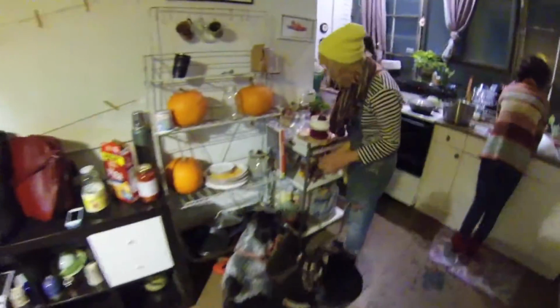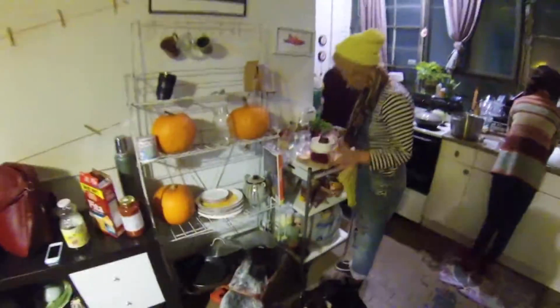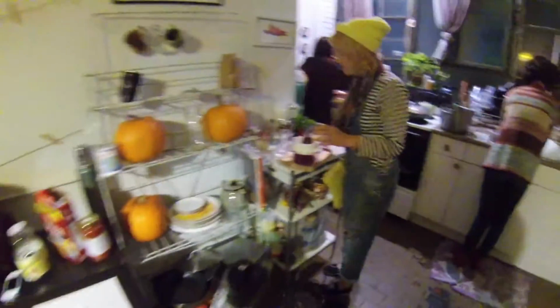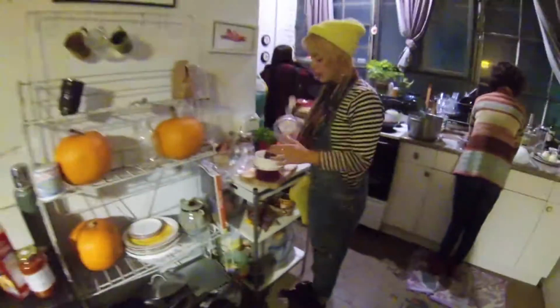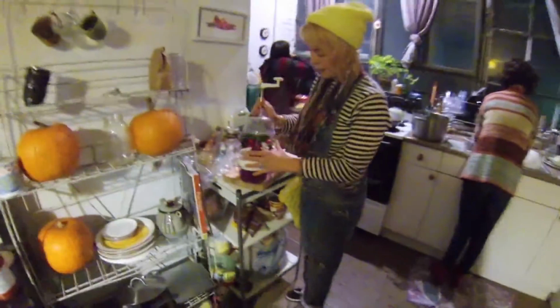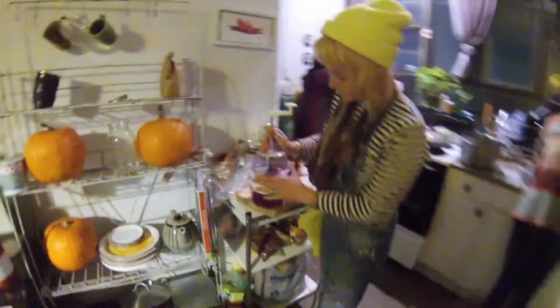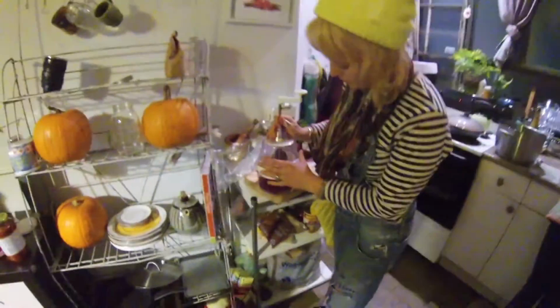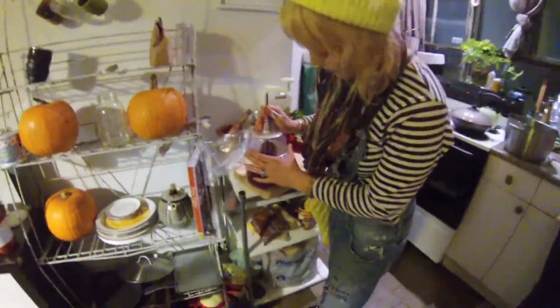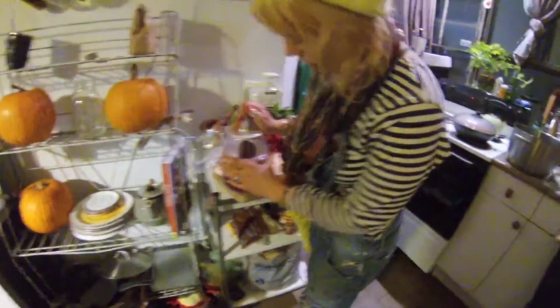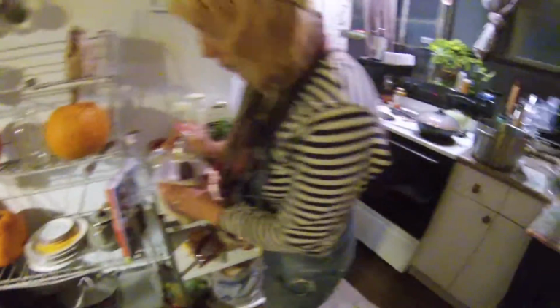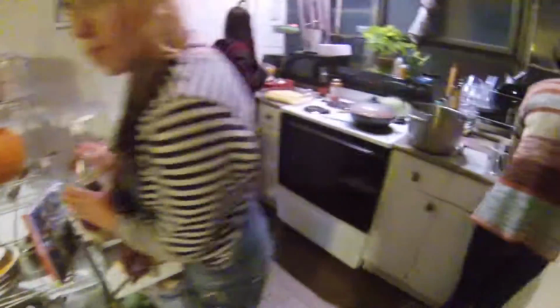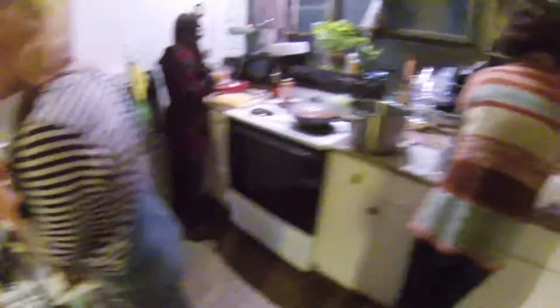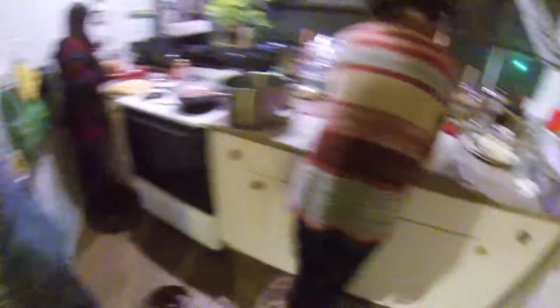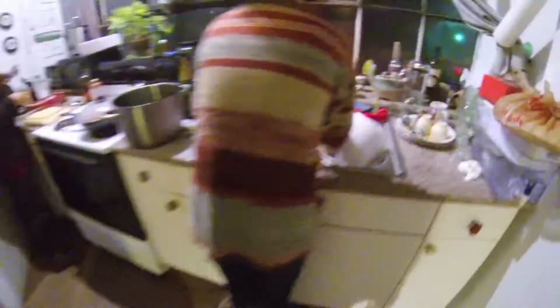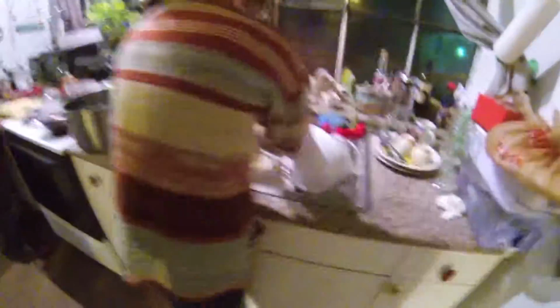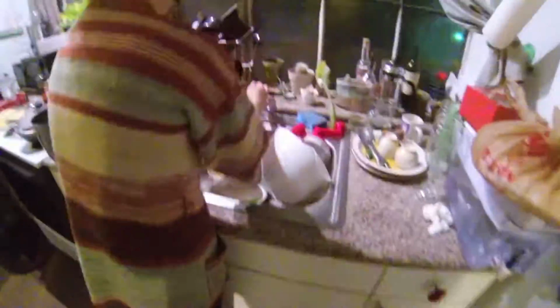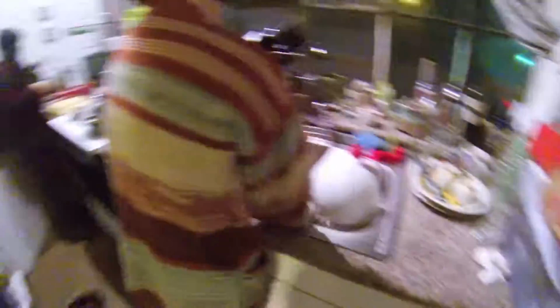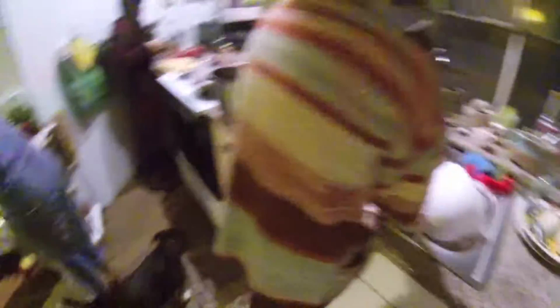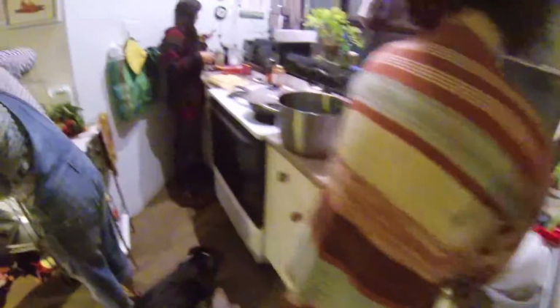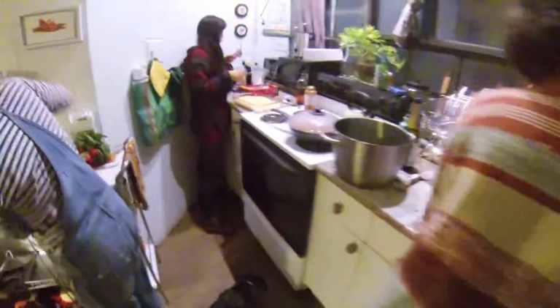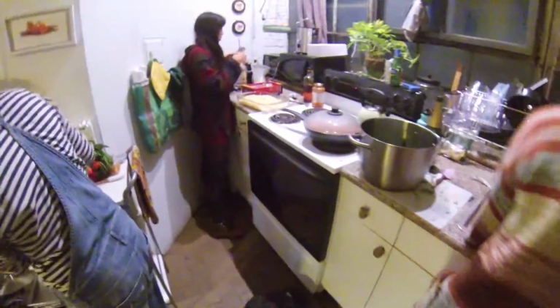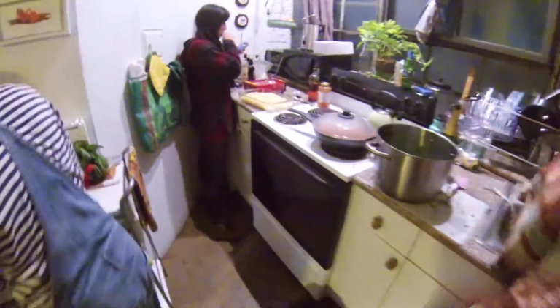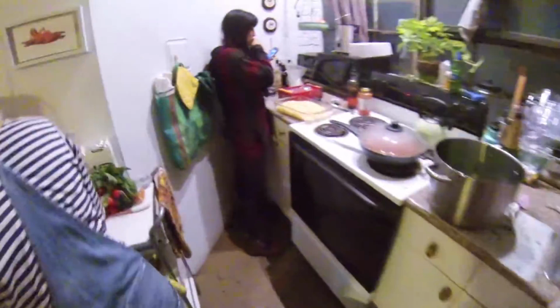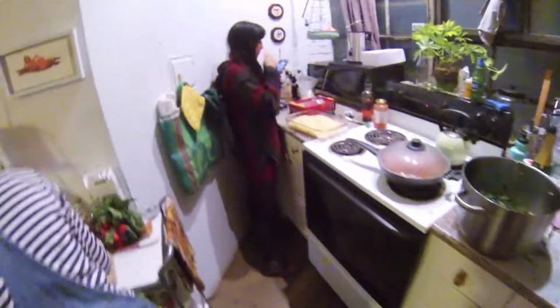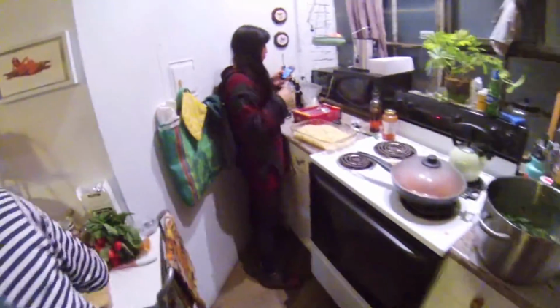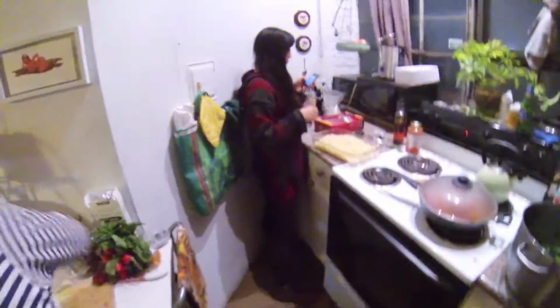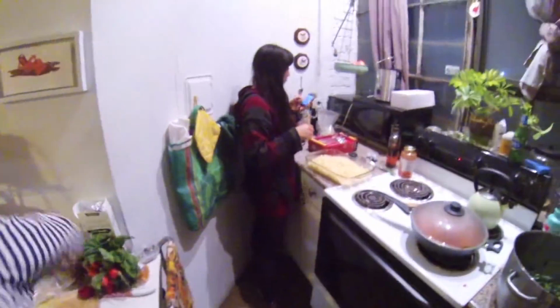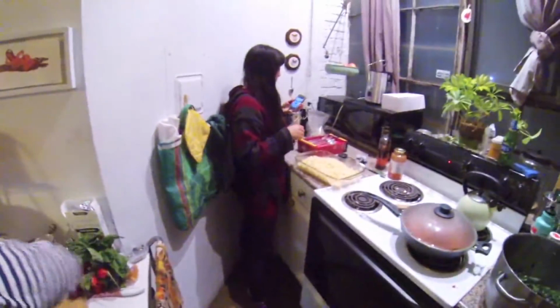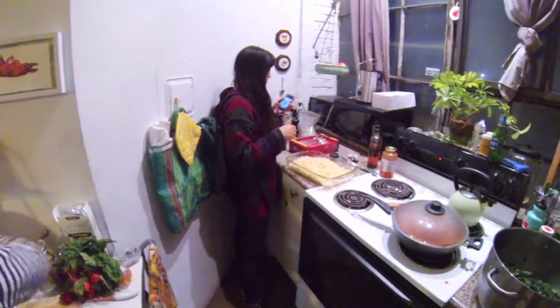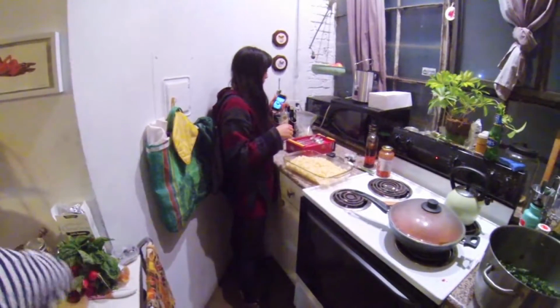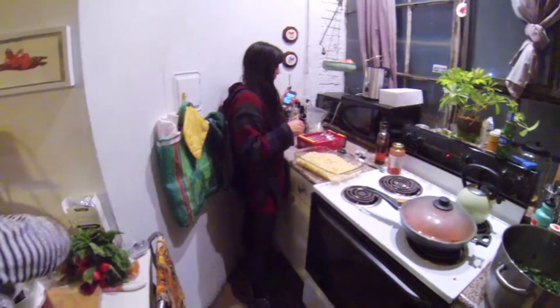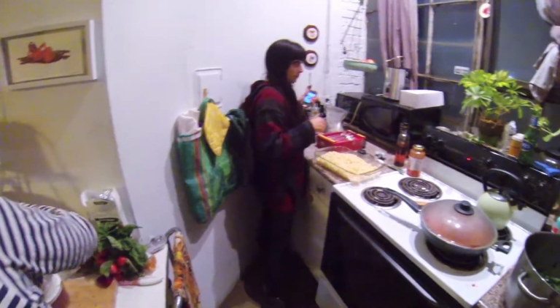Got Karen slicing up beets. Liza doing dishes. Making spaghetti. And there's the roommate cutting her hair. Cool.